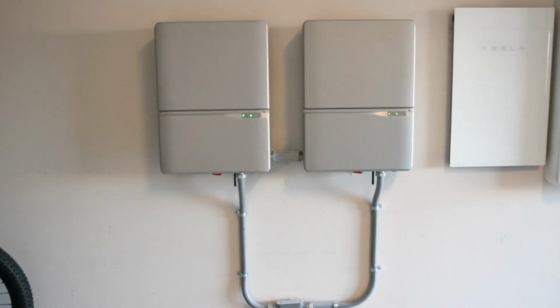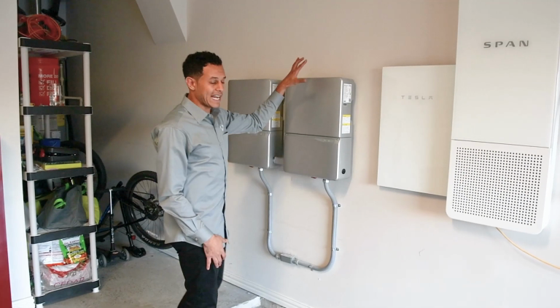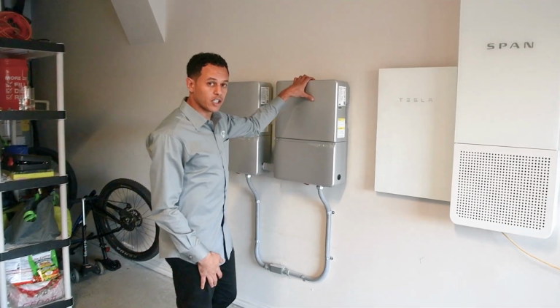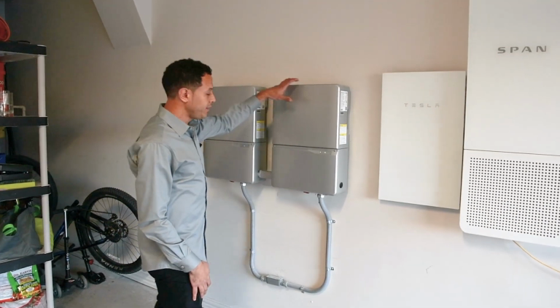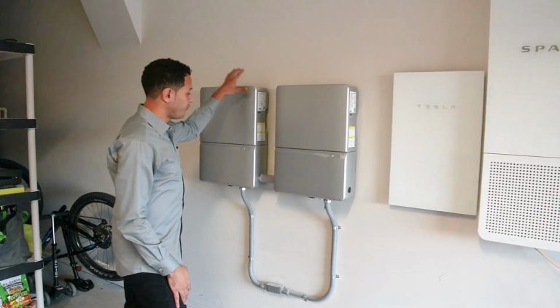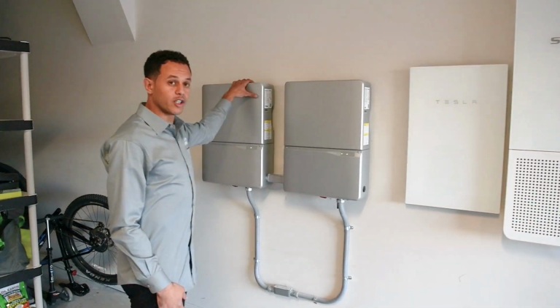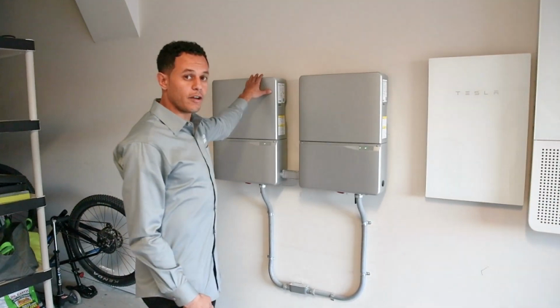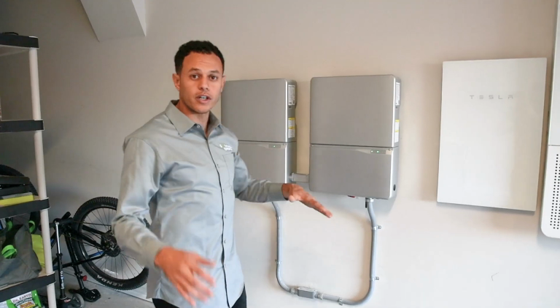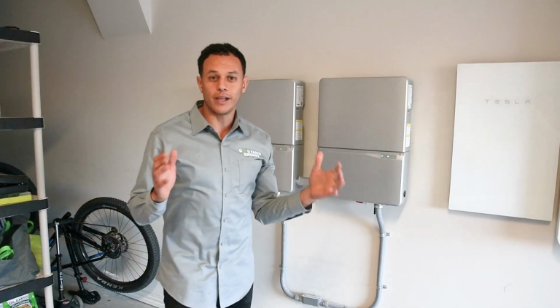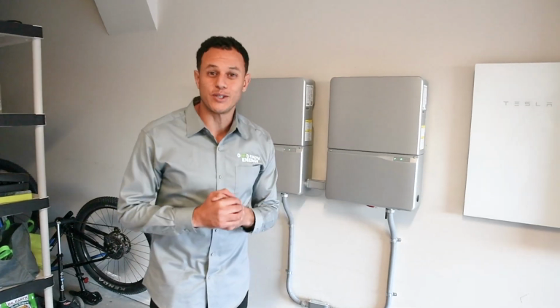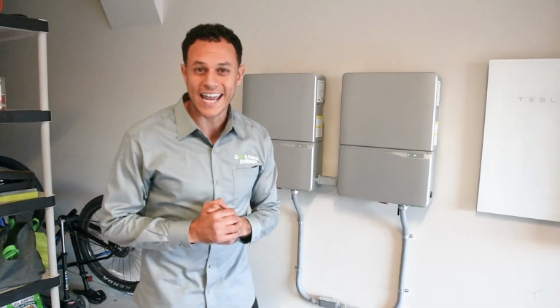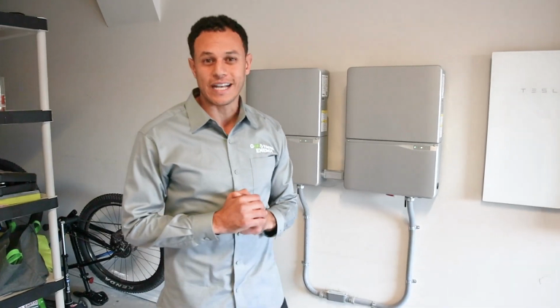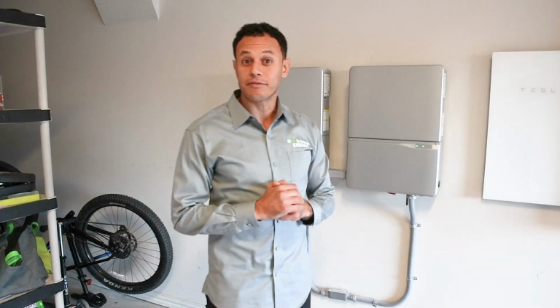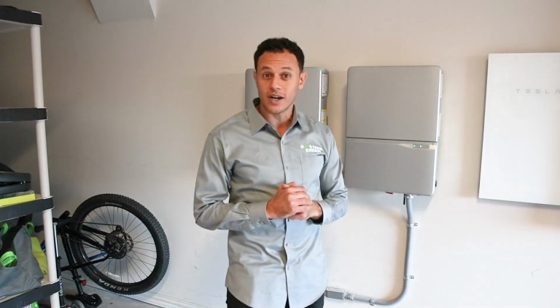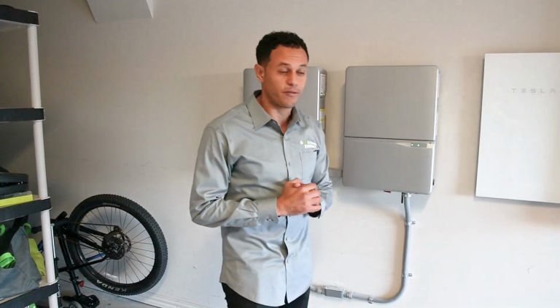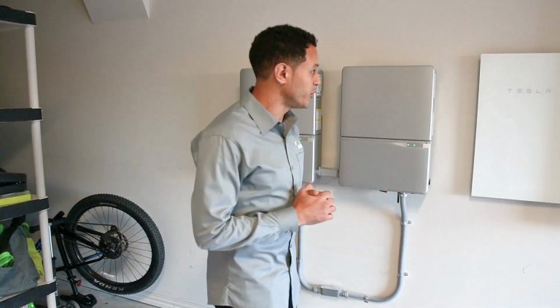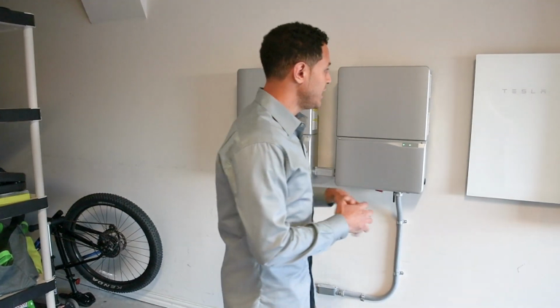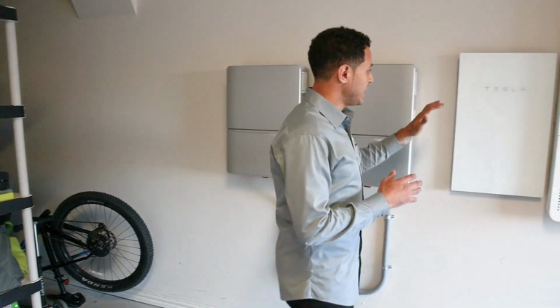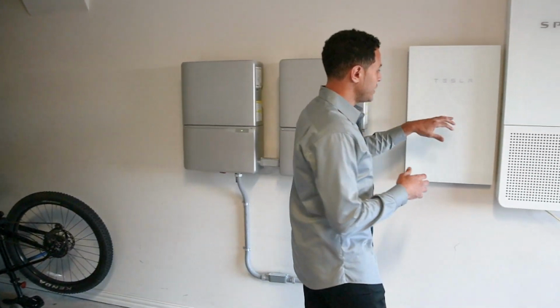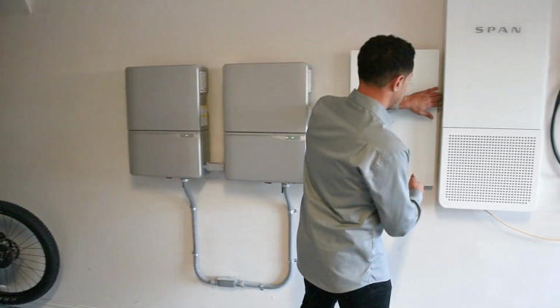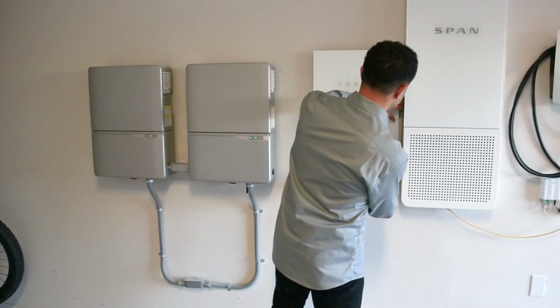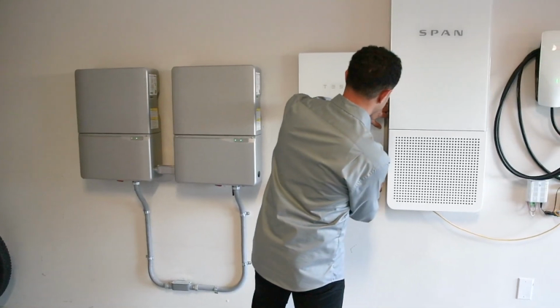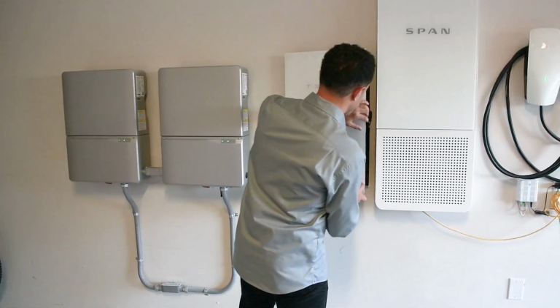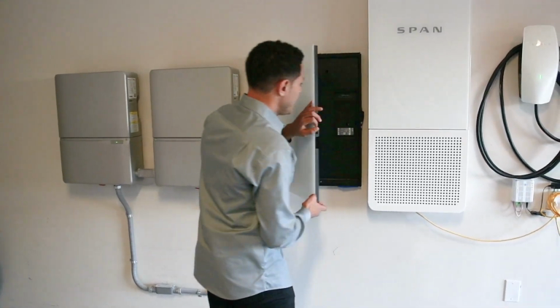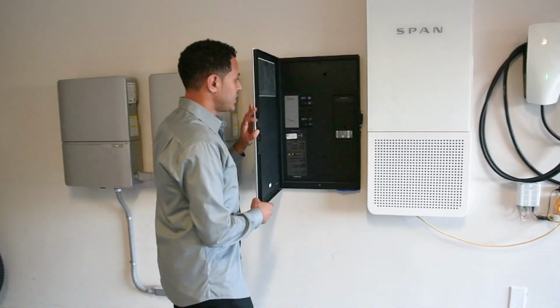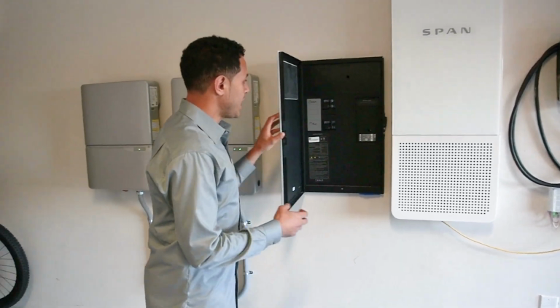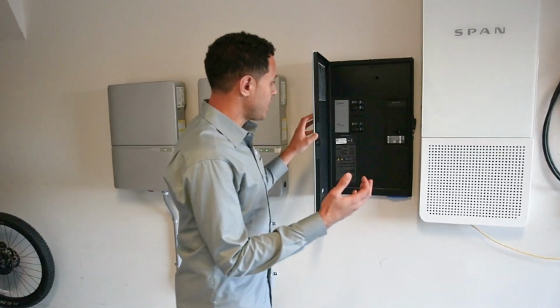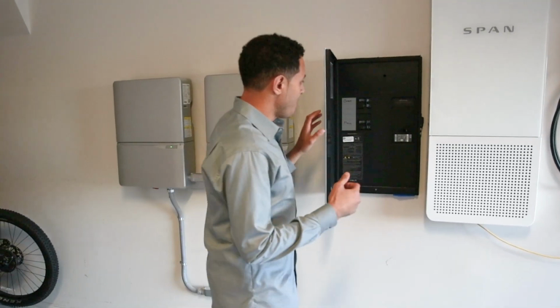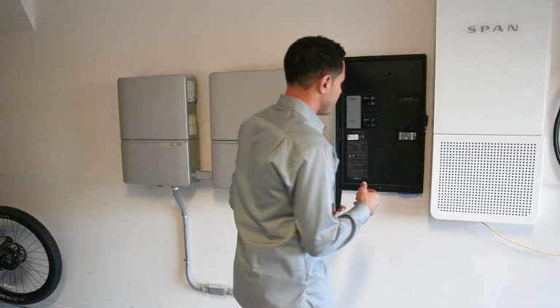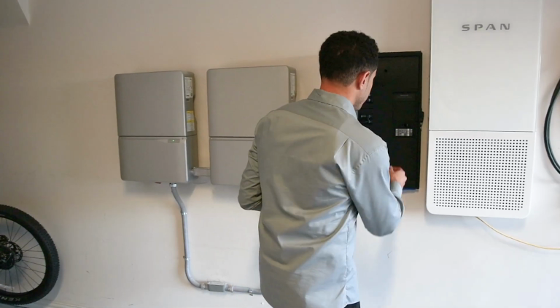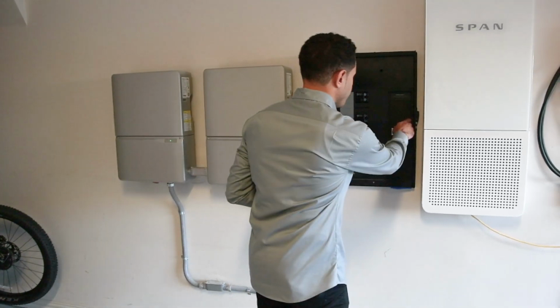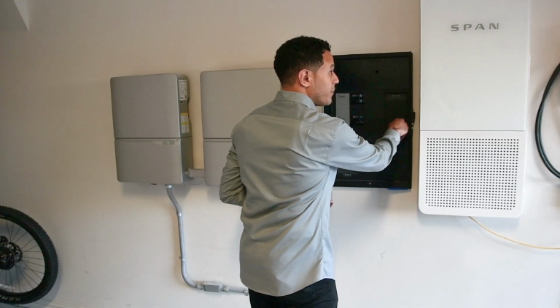Coming into the garage, you're gonna find your two inverters. This is an eight kilowatt and a four kilowatt inverter — plenty of juice to handle the nine and a half kilowatts coming from the roof.